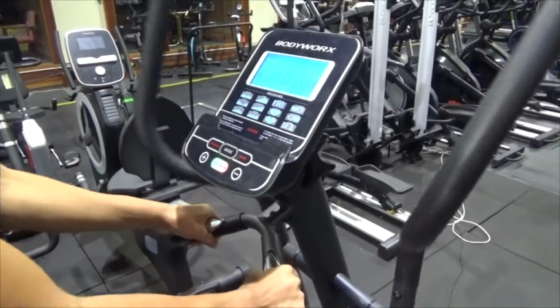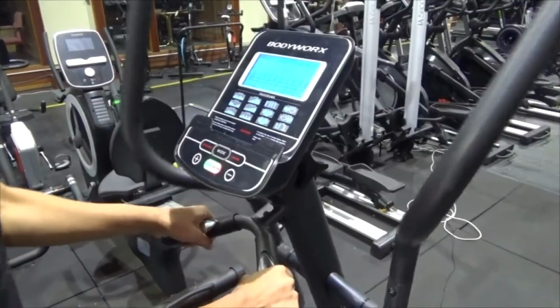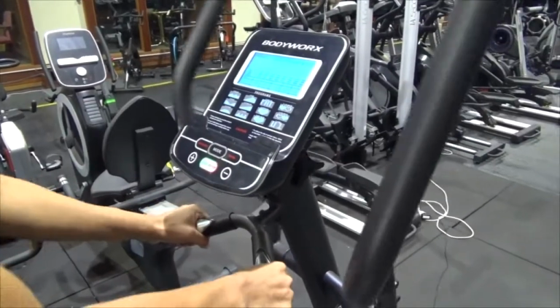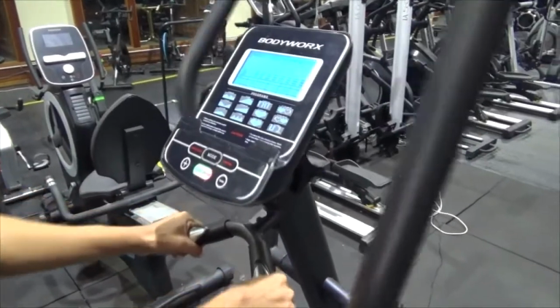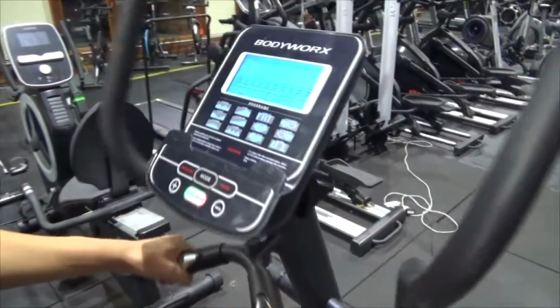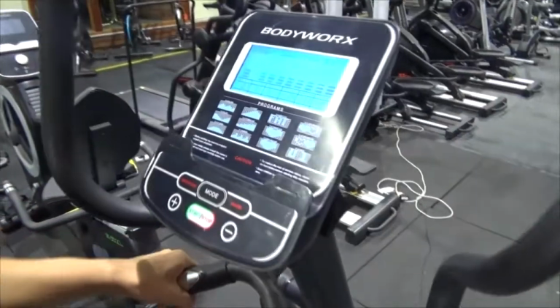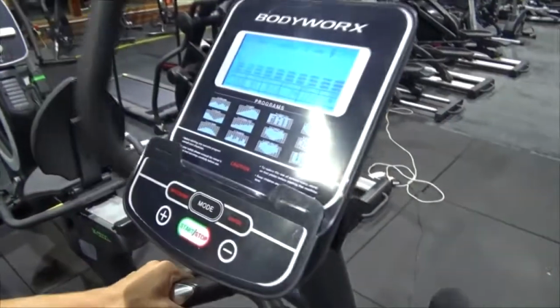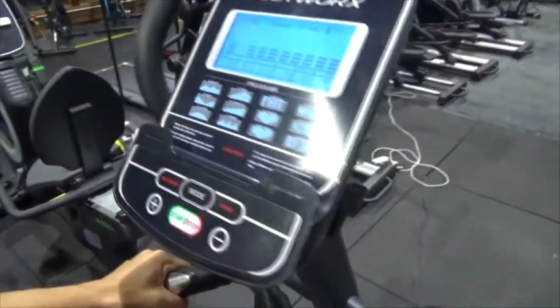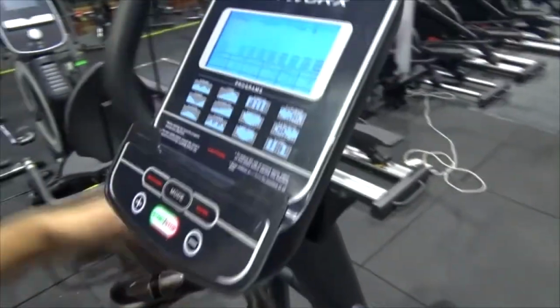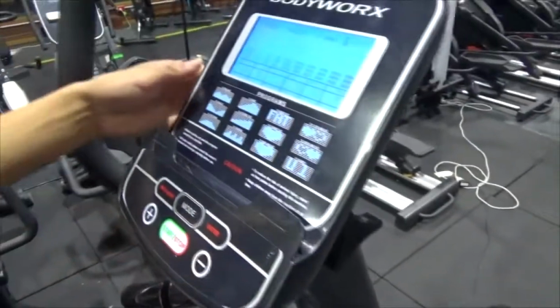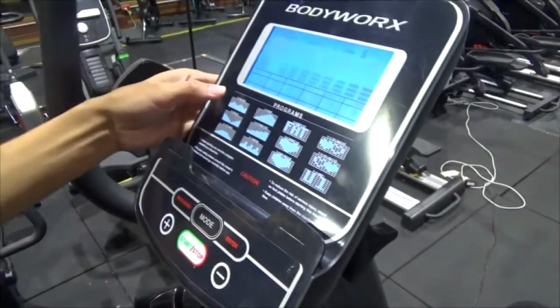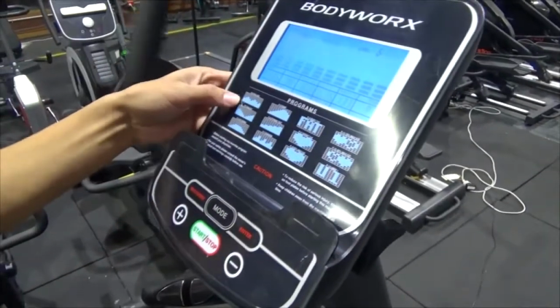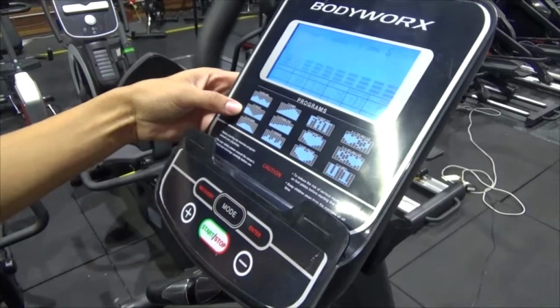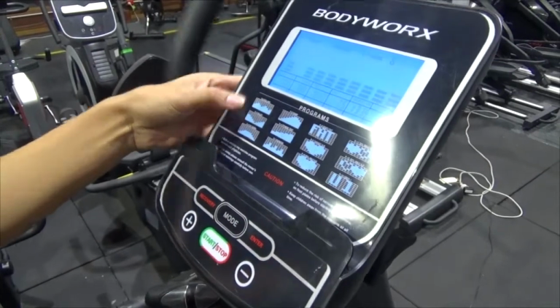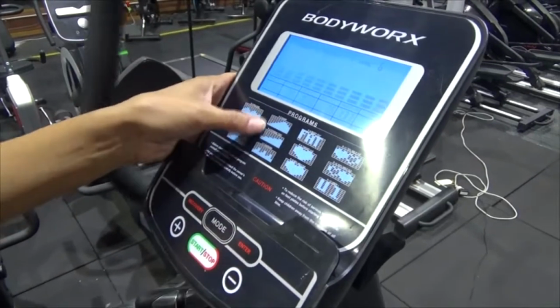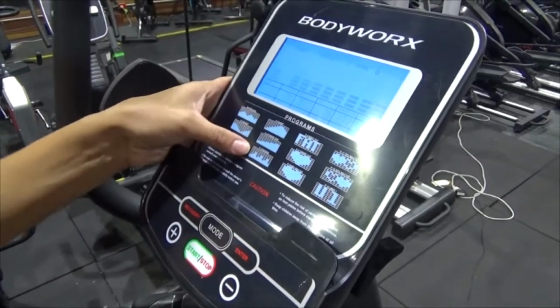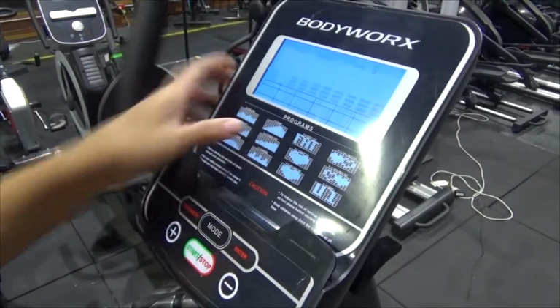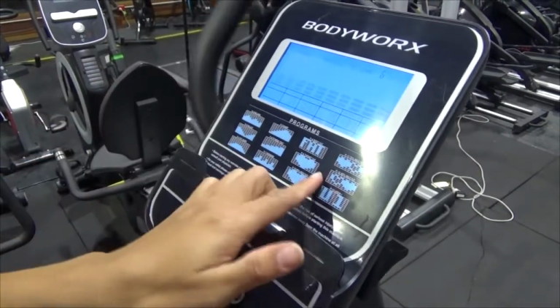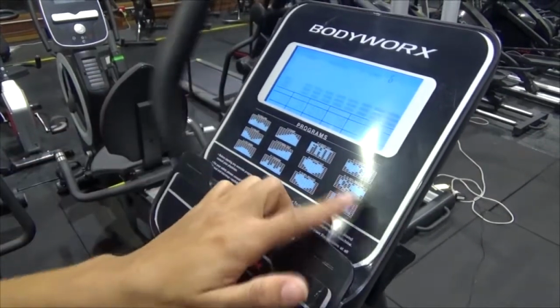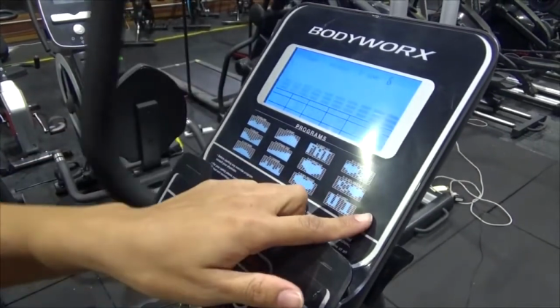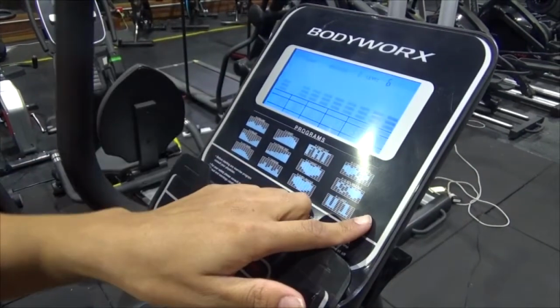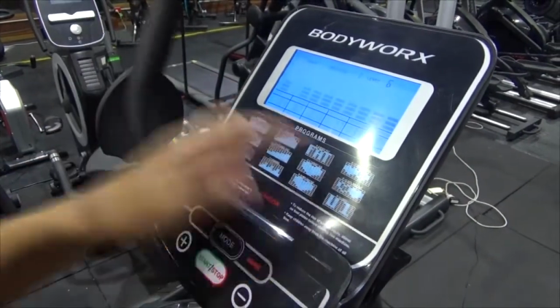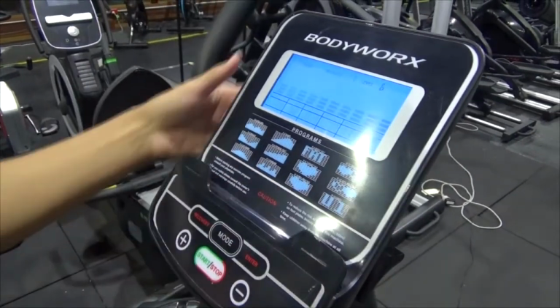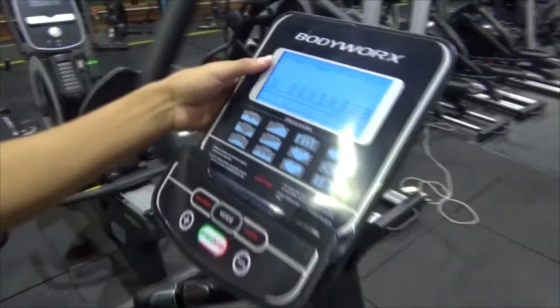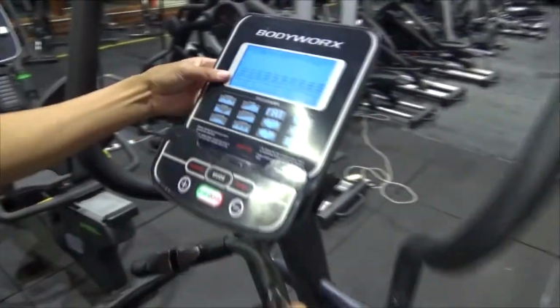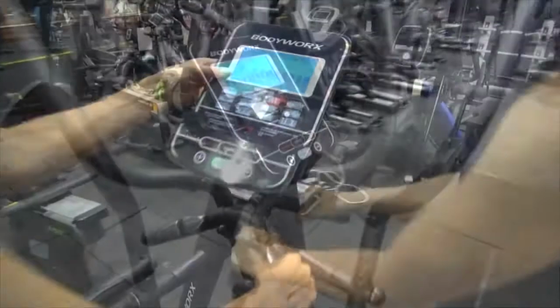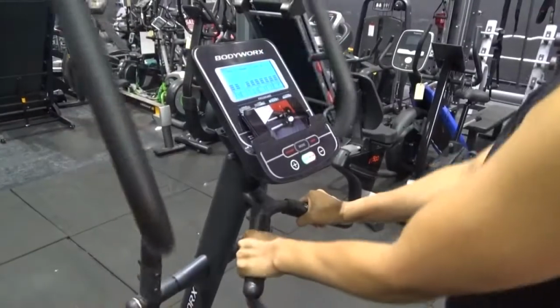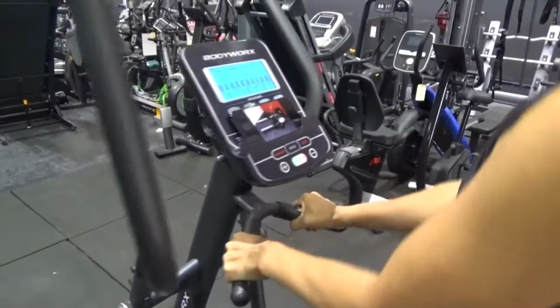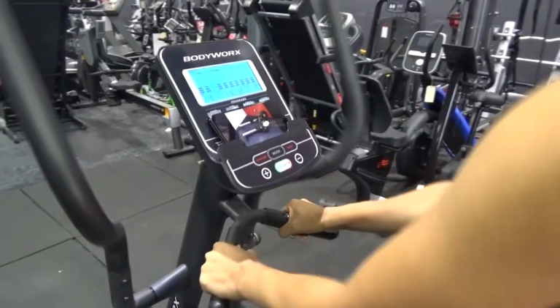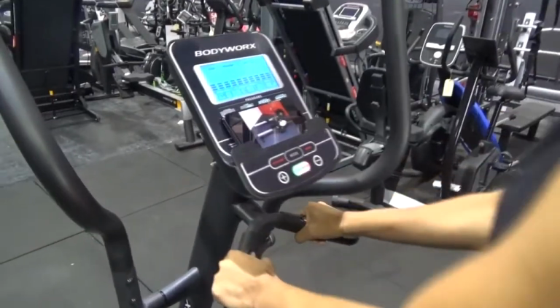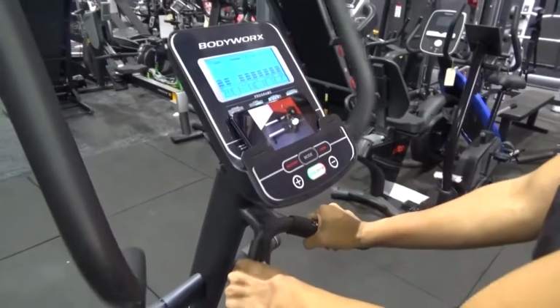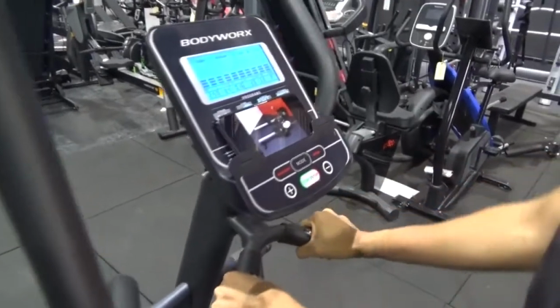Here you can see the blue backlit LCD display — it'll show you time, speed, distance, calories, and pulse. It's got a number of programs including 13 preset programs, a heart rate control program, and even a user-definable program.